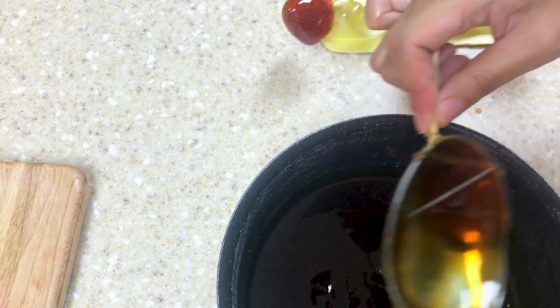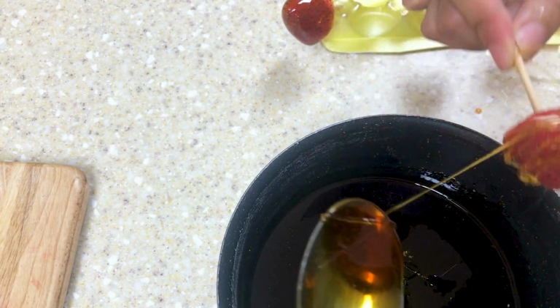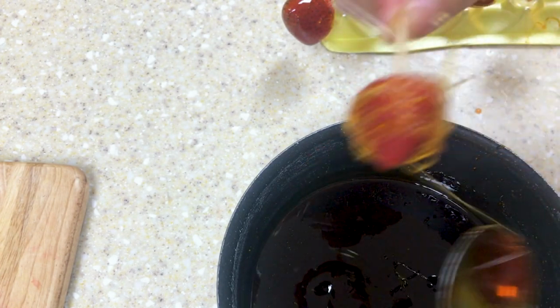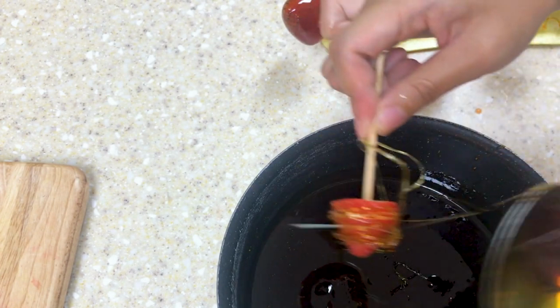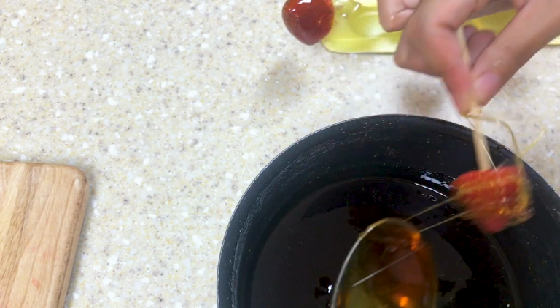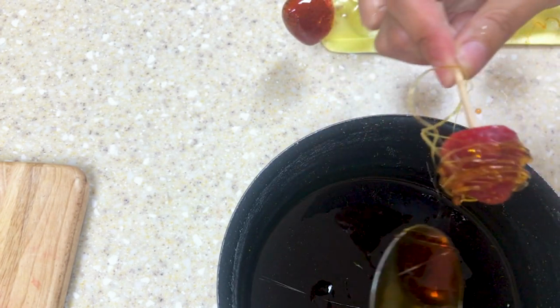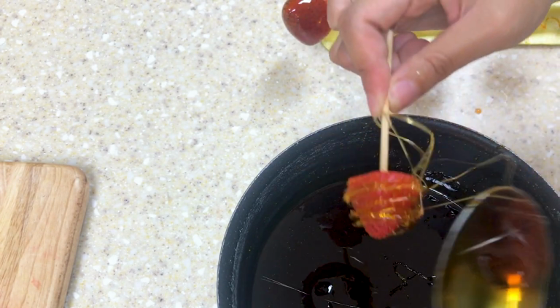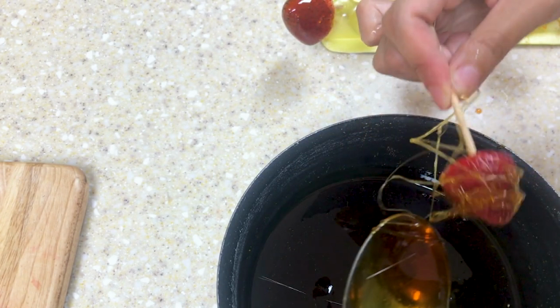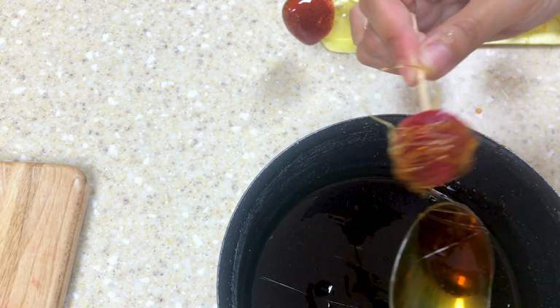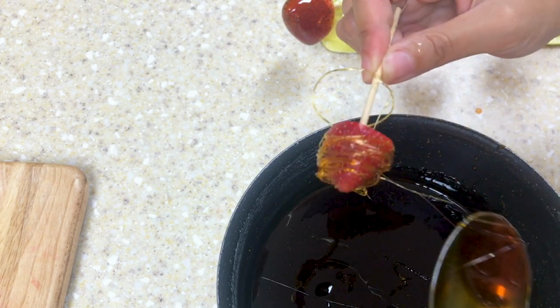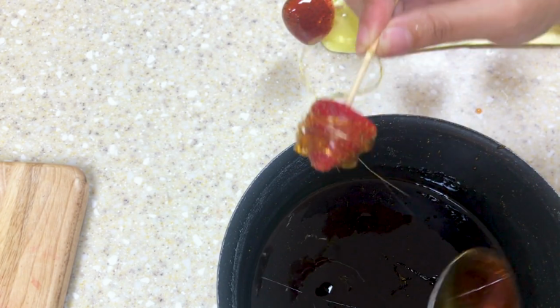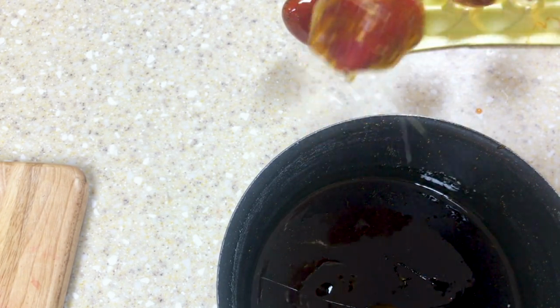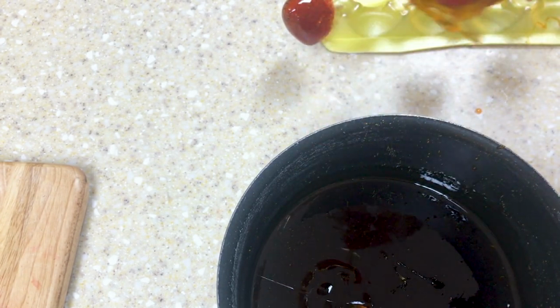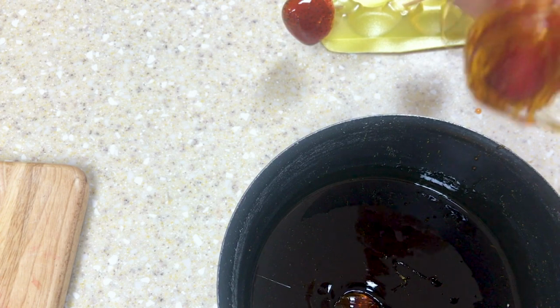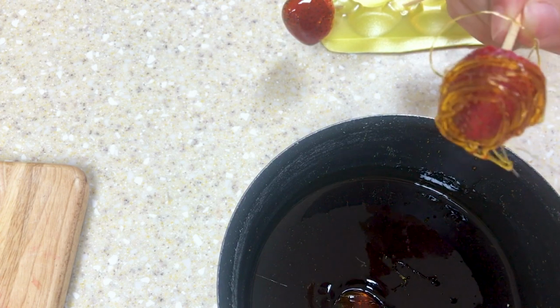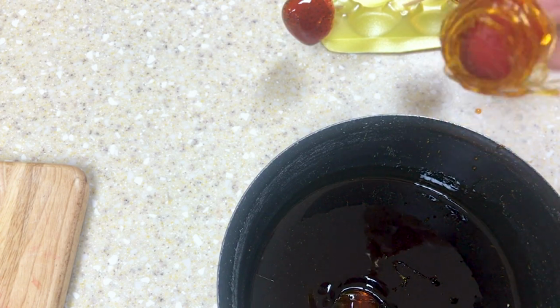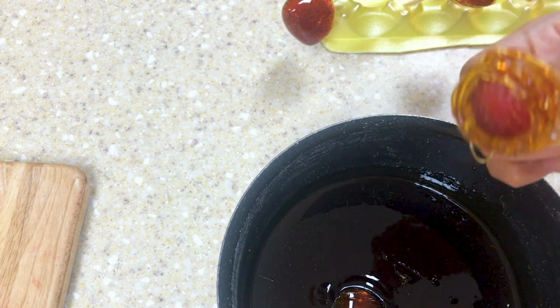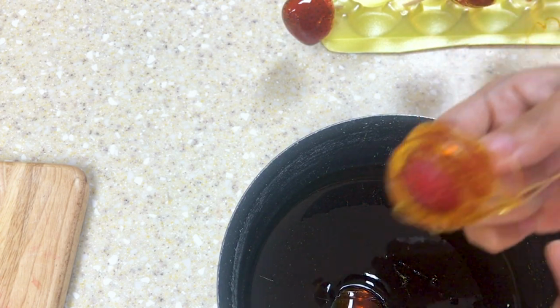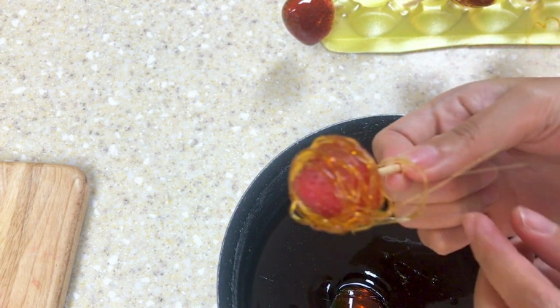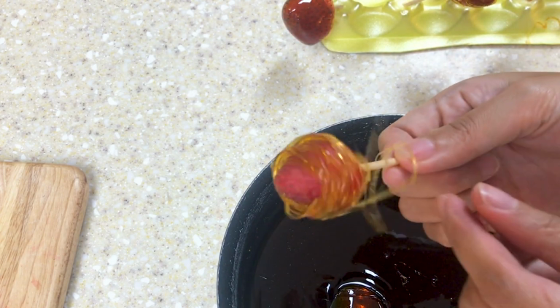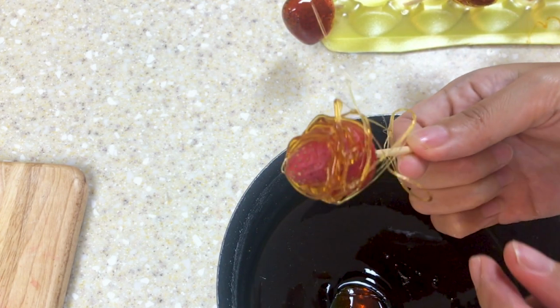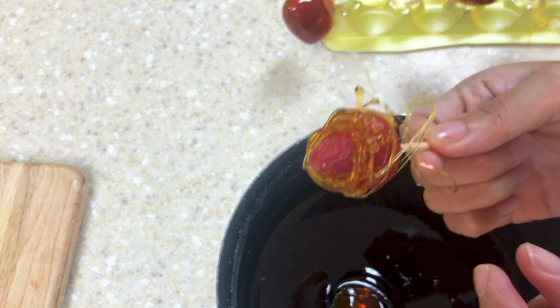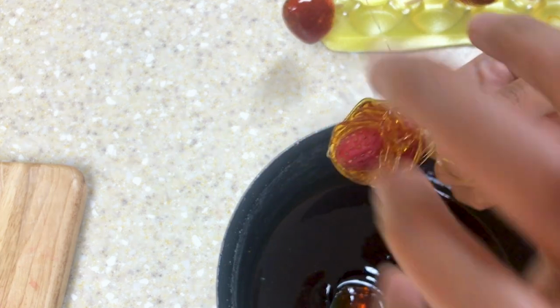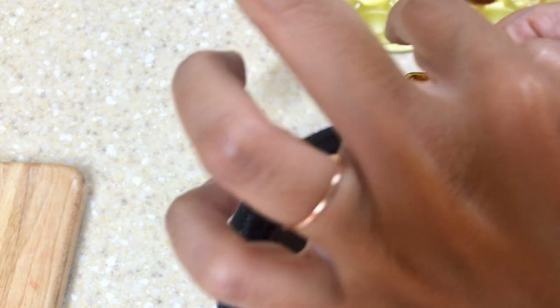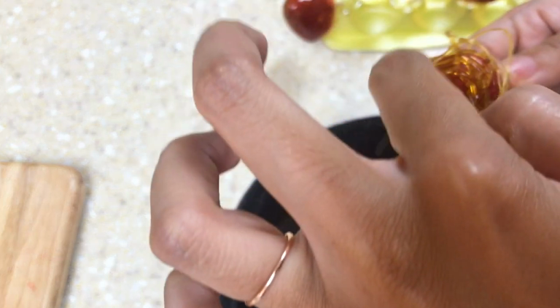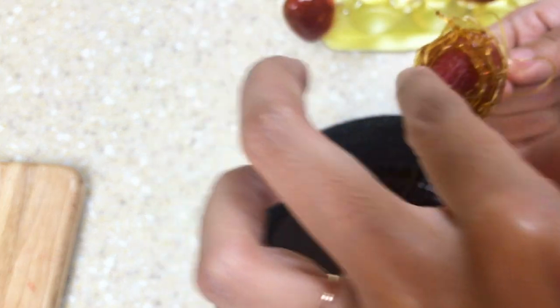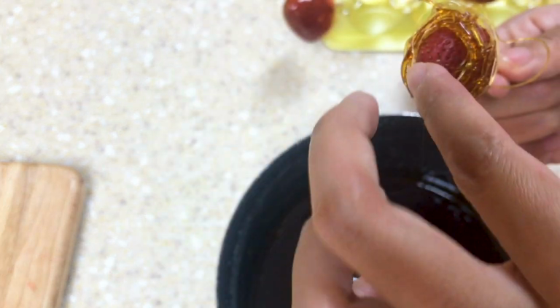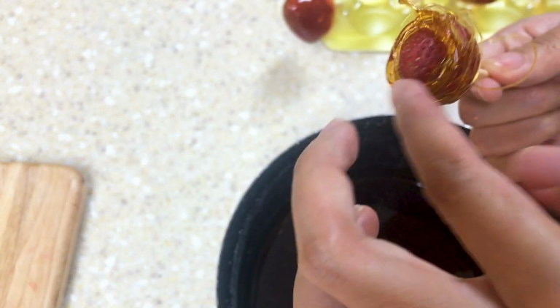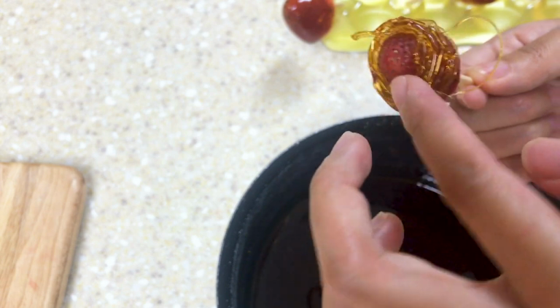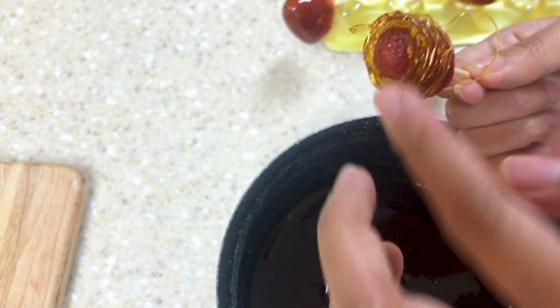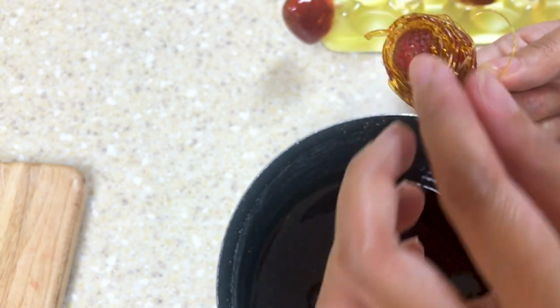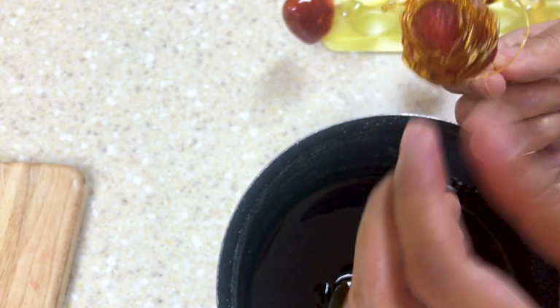During the whole process, as the temperature cools down, you will feel the syrup become less liquidy and start to harden. Move the pot back to the stove and heat the syrup a little bit so it can become liquid again.